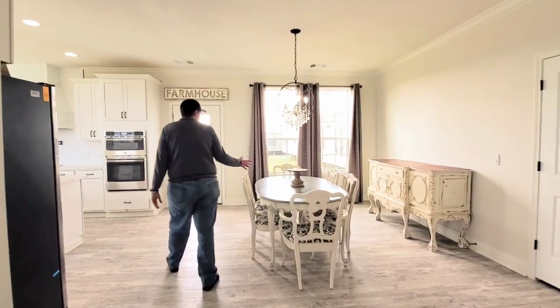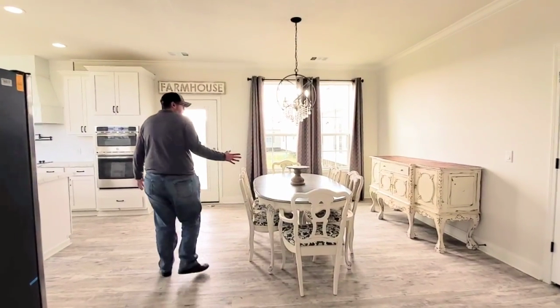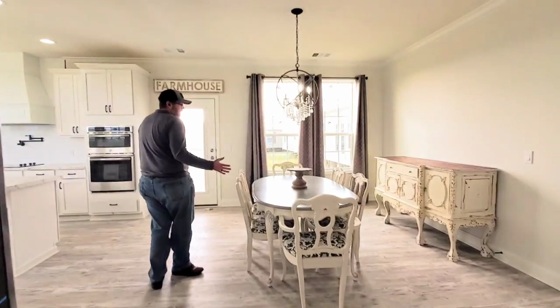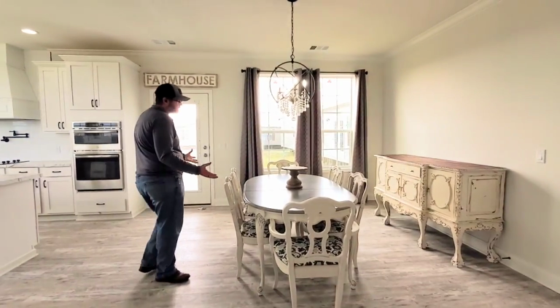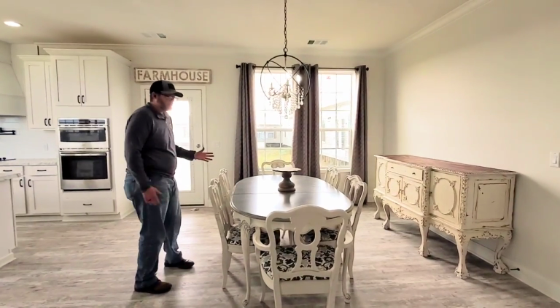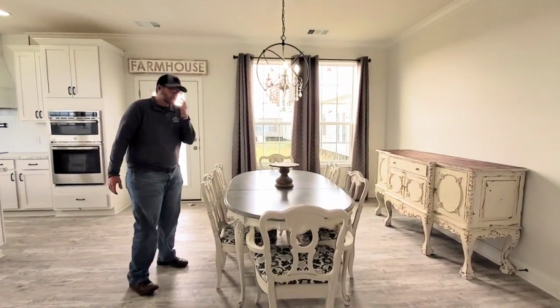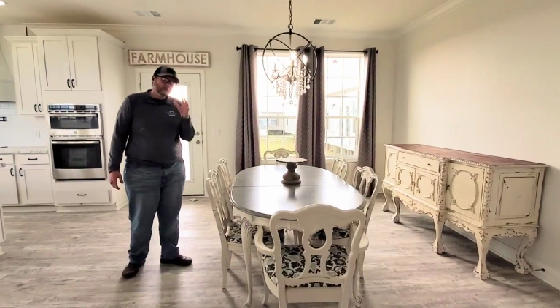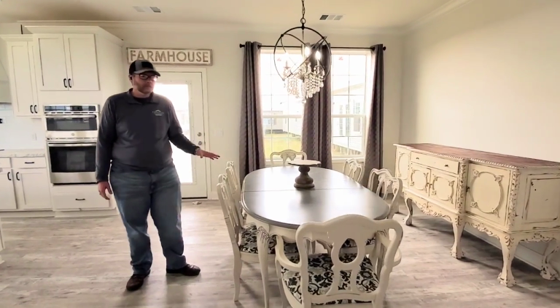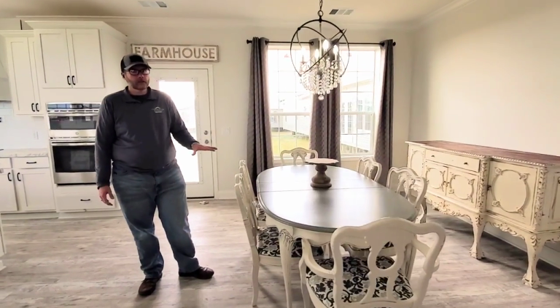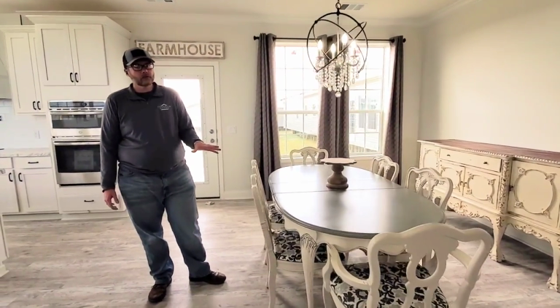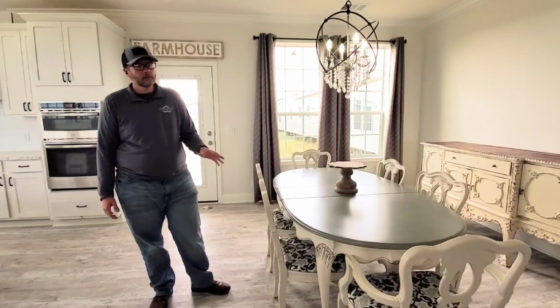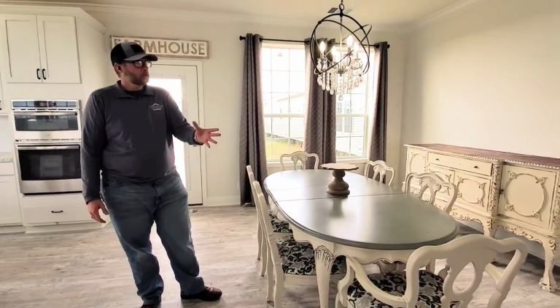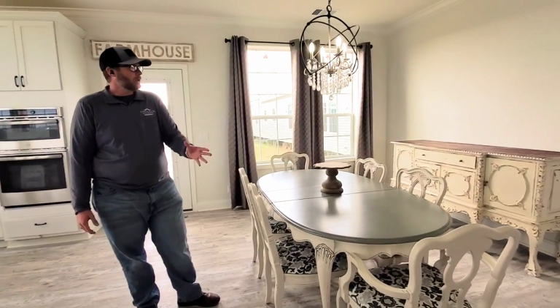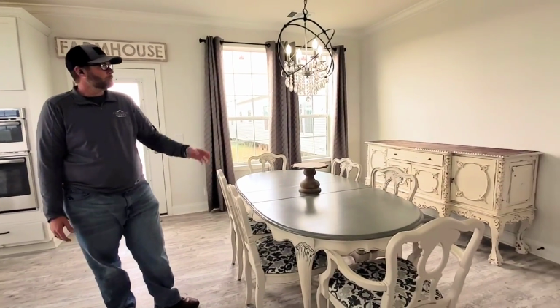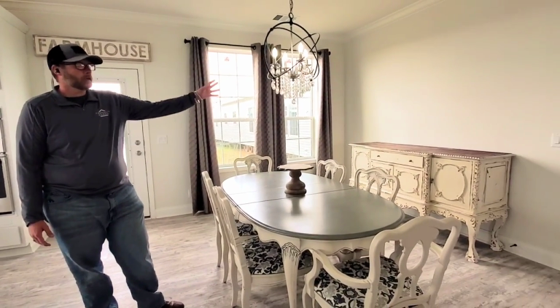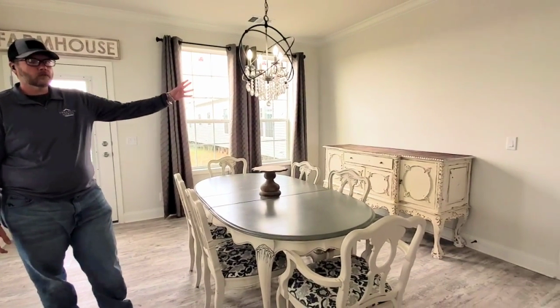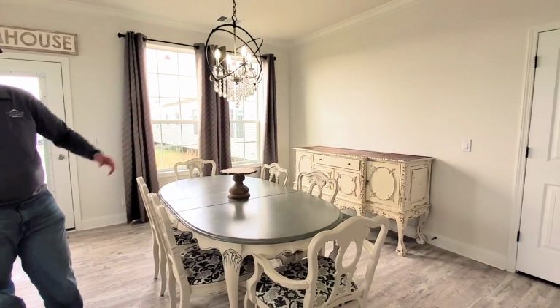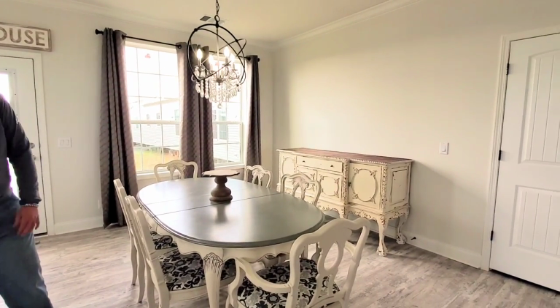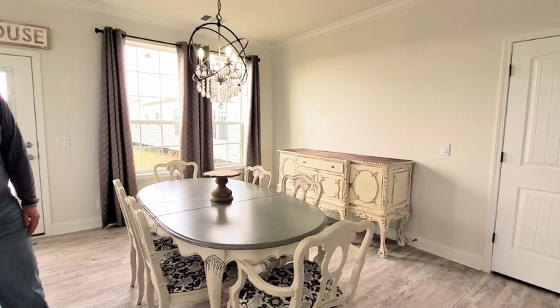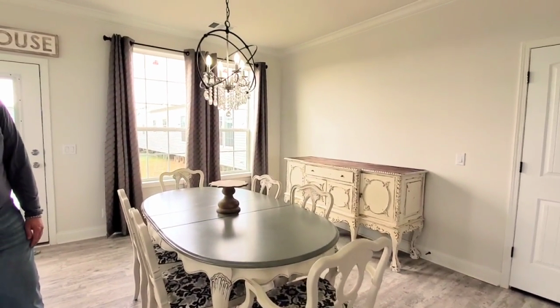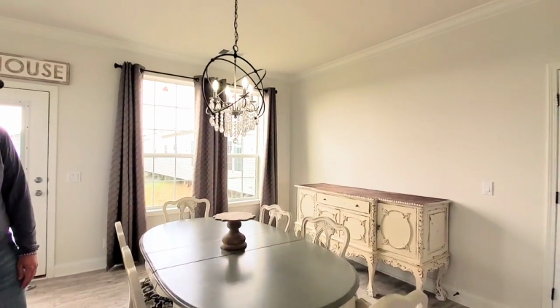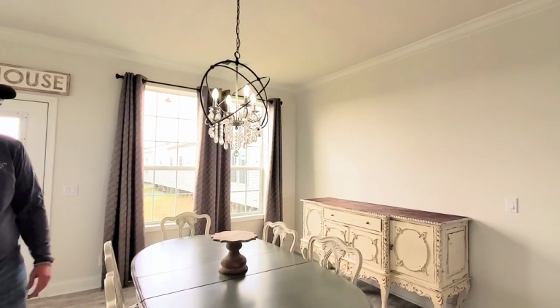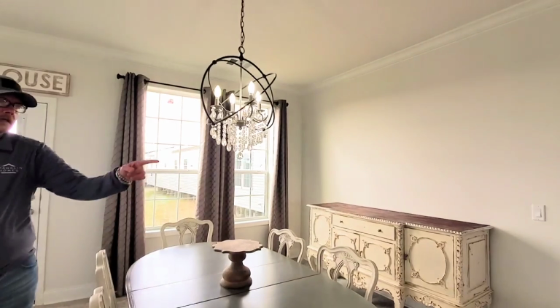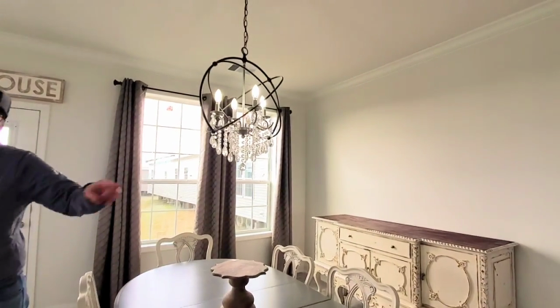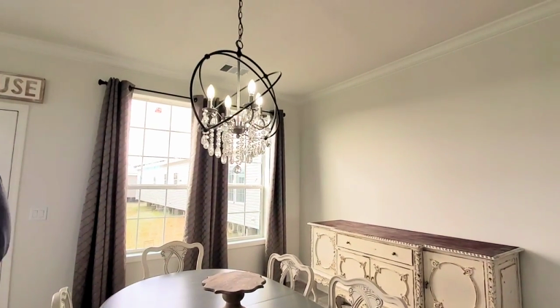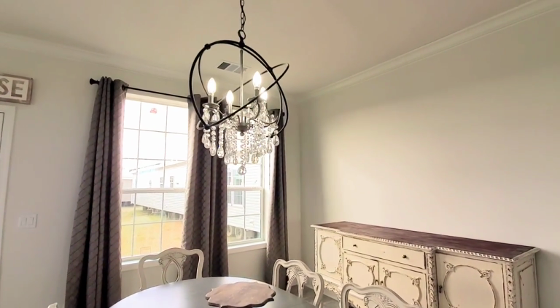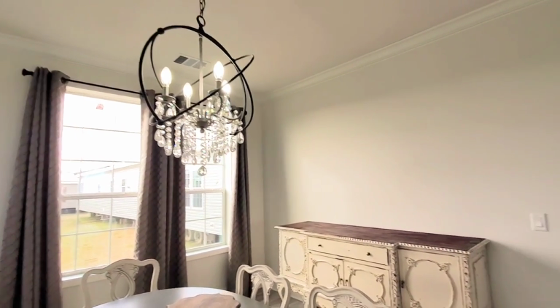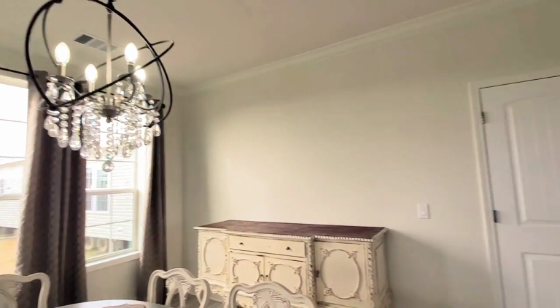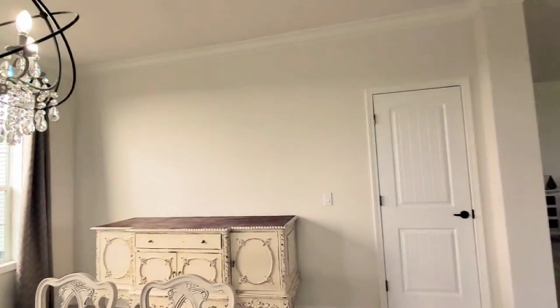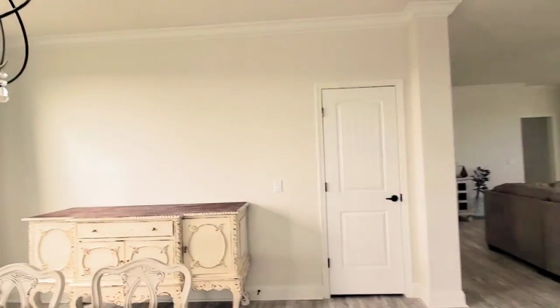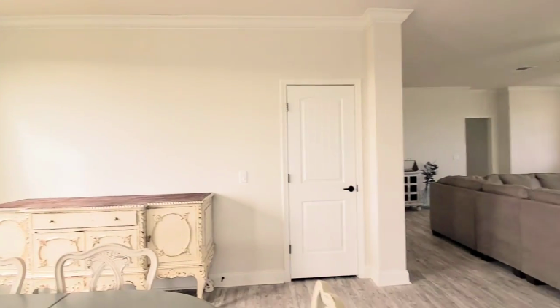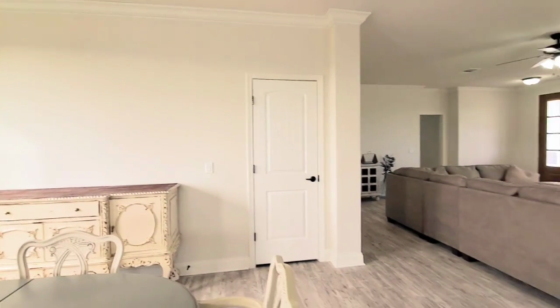The dining room is a perfect space. This is an eight-seater — you could easily put a 10 or 12-seater and expand in. Got a beautiful fixture above with a chandelier. There's a pantry off the side here for extra storage.